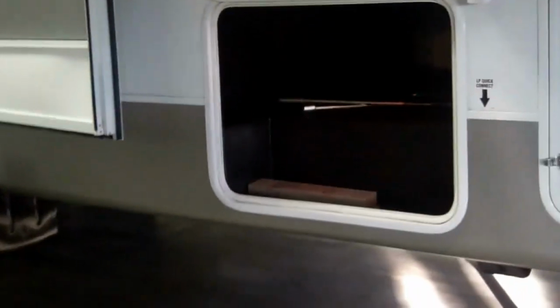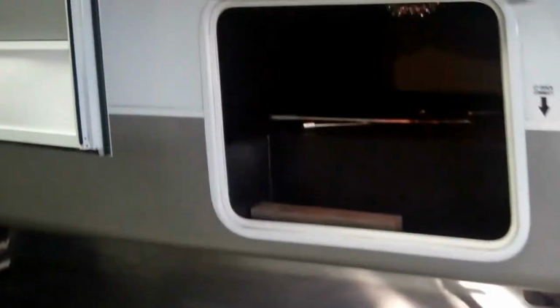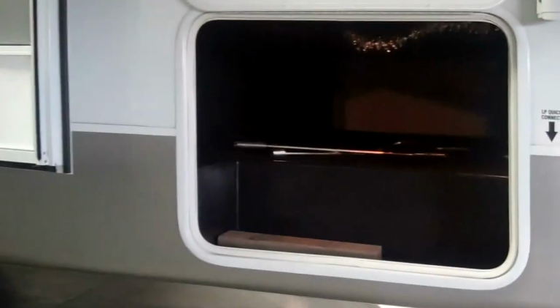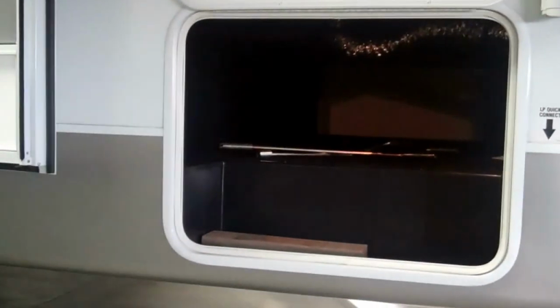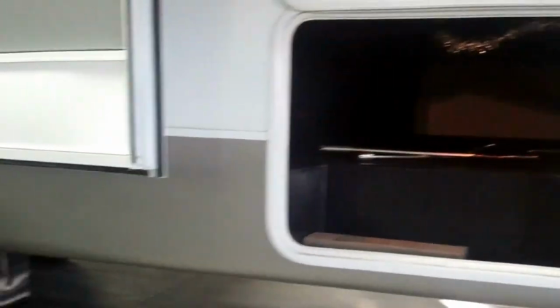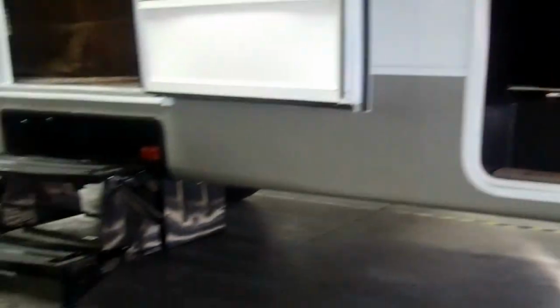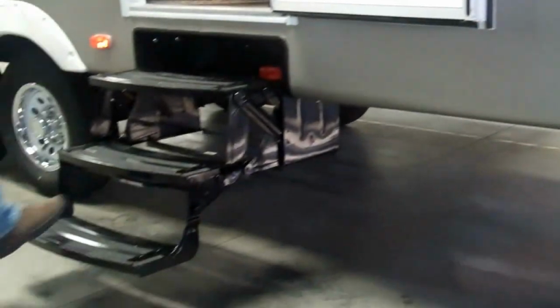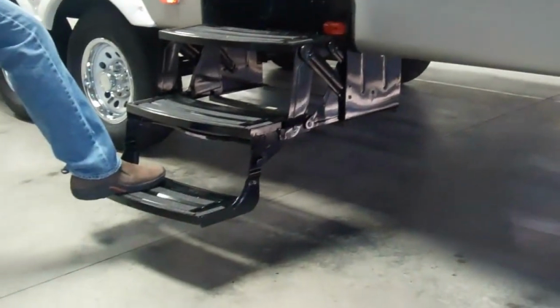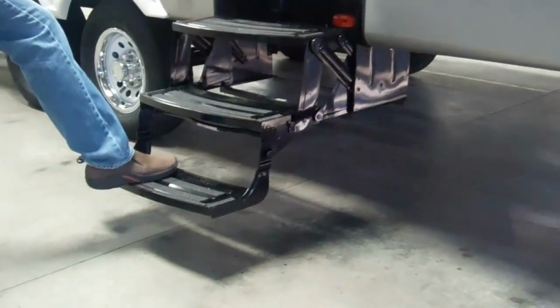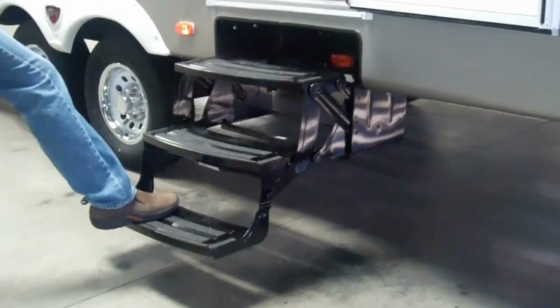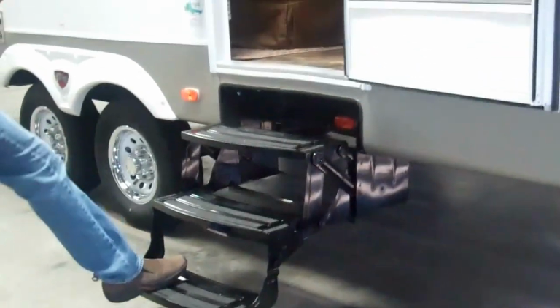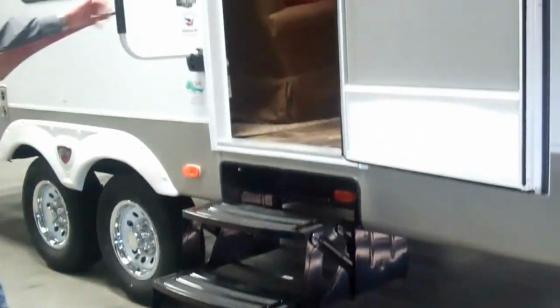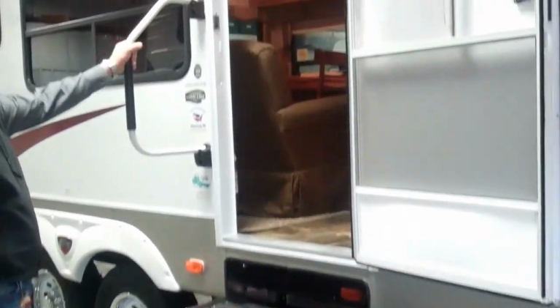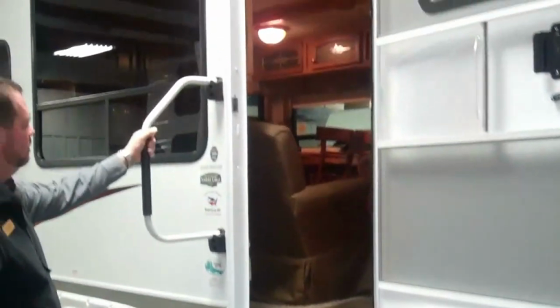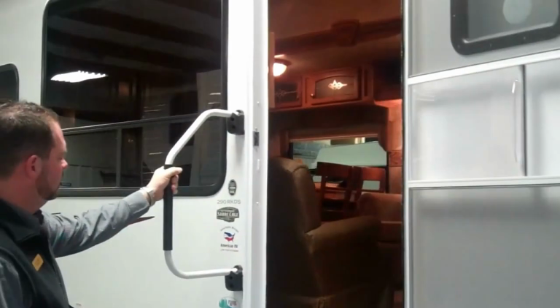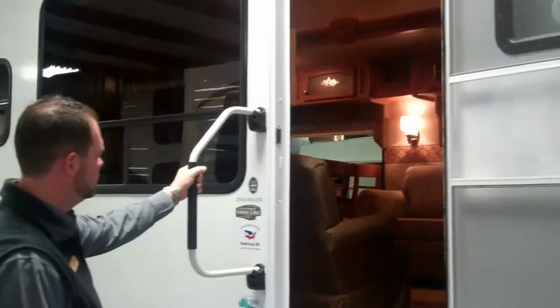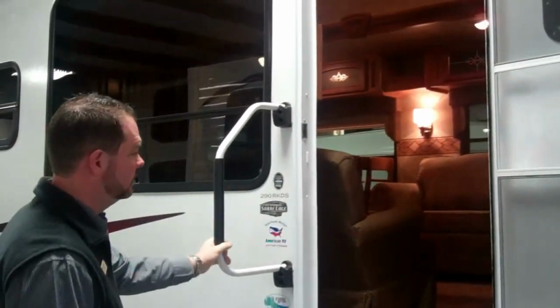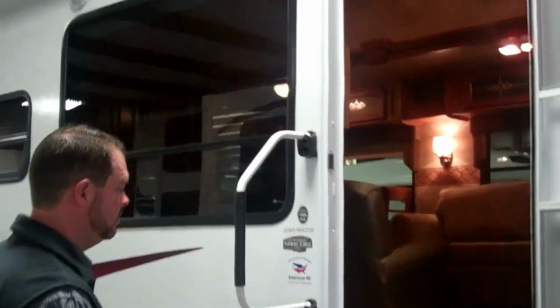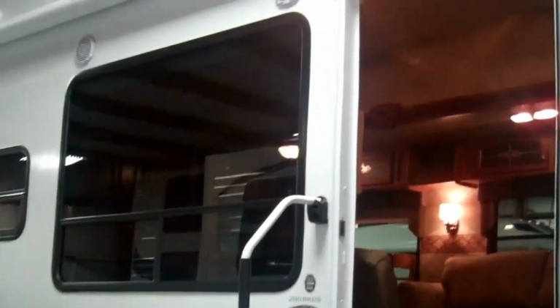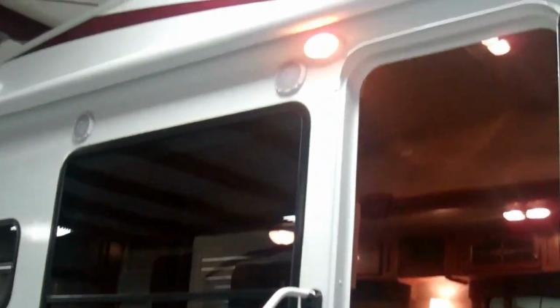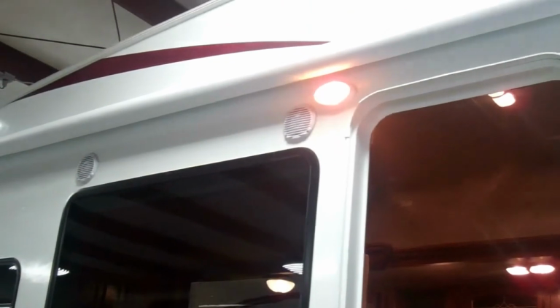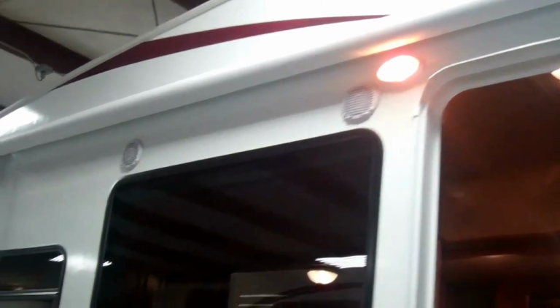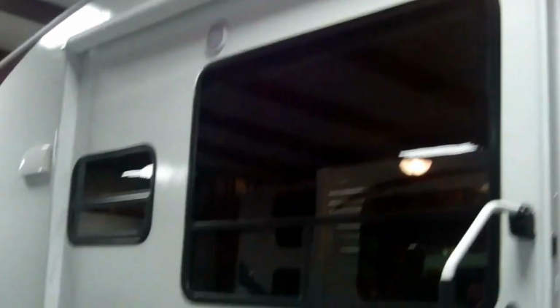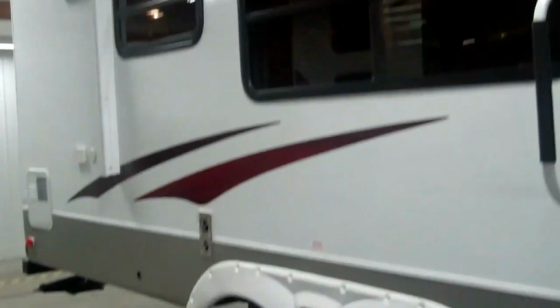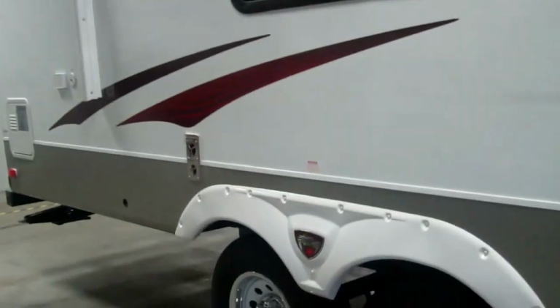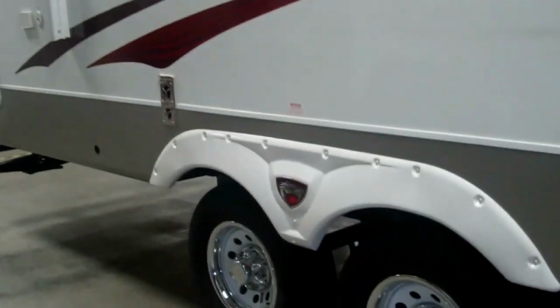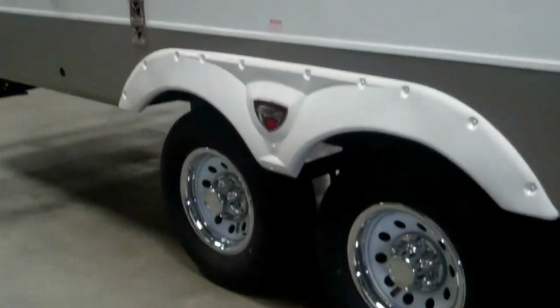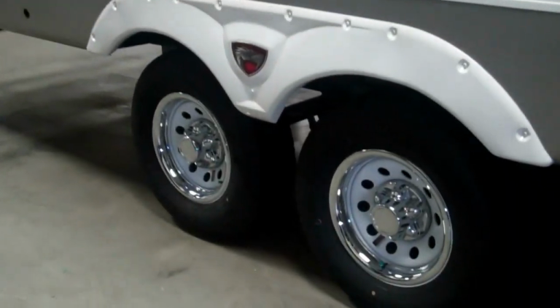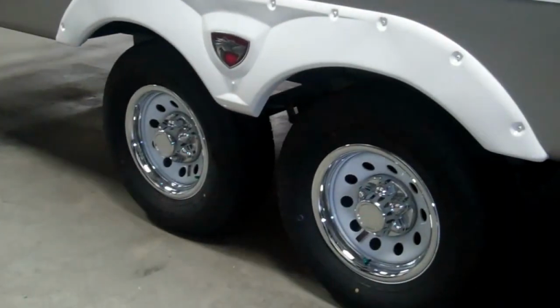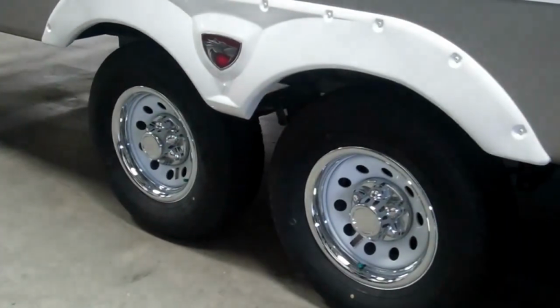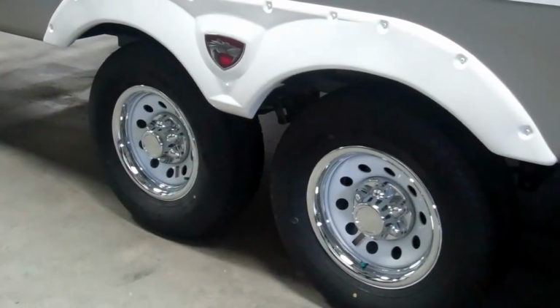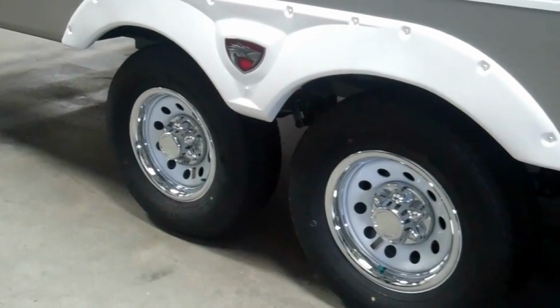You've got a three-step entry here, so you've got a nice low step — real easy to get up inside. They do come with the large assist handle standard. You have 5,200-pound axles on this unit, 15-inch tires, and they are radial tires.